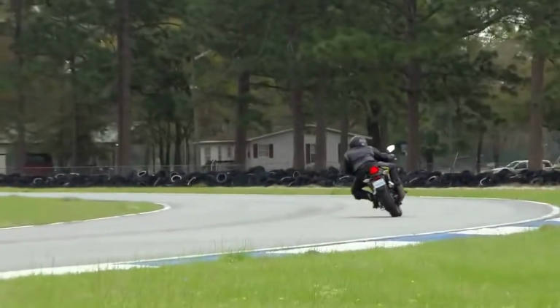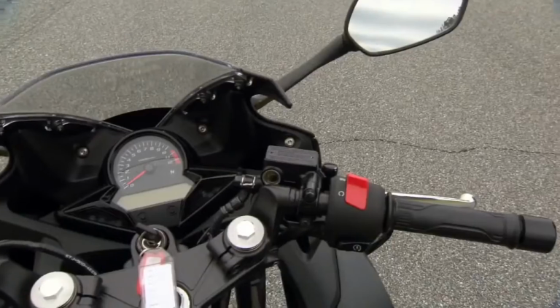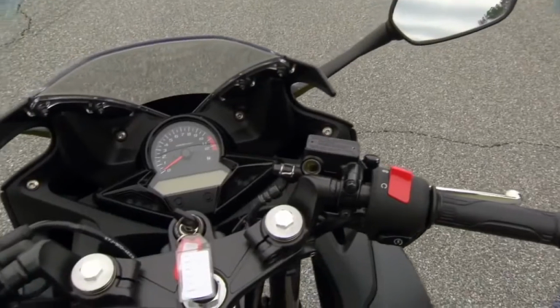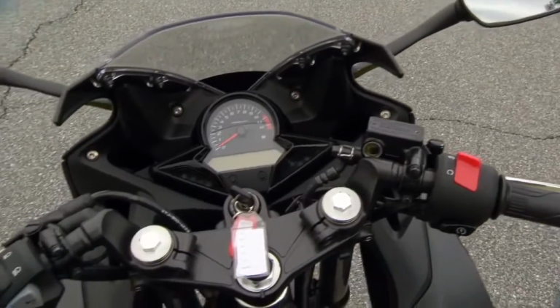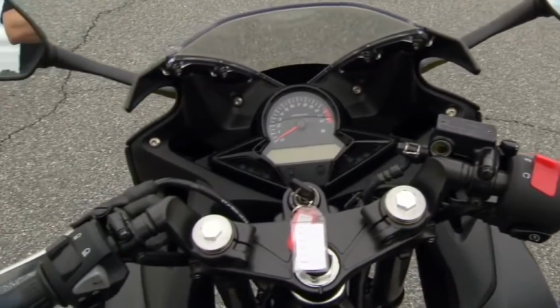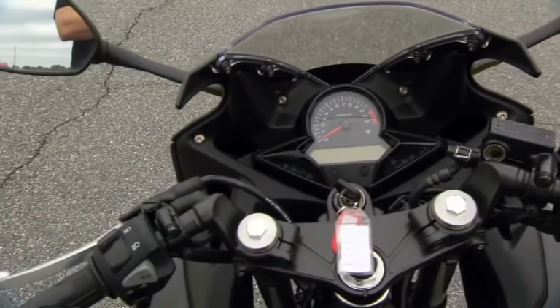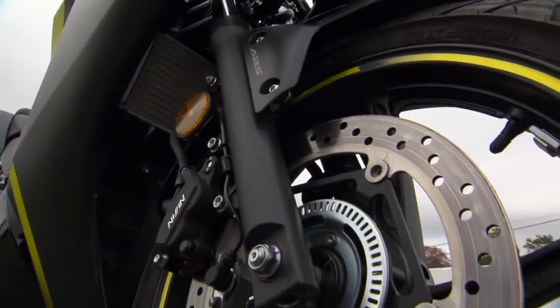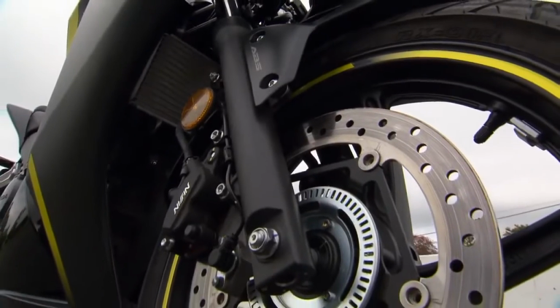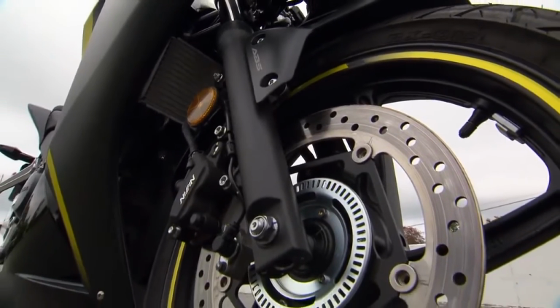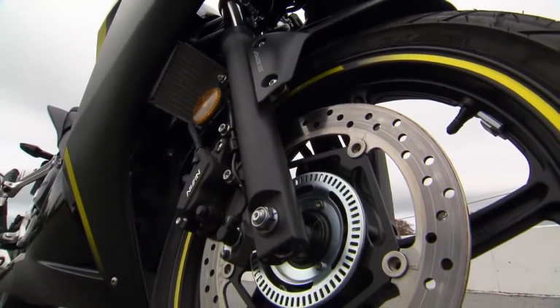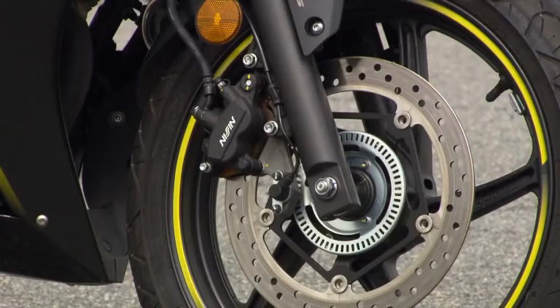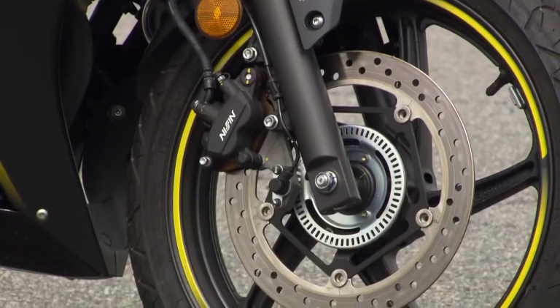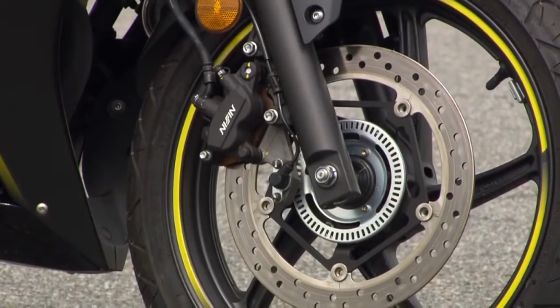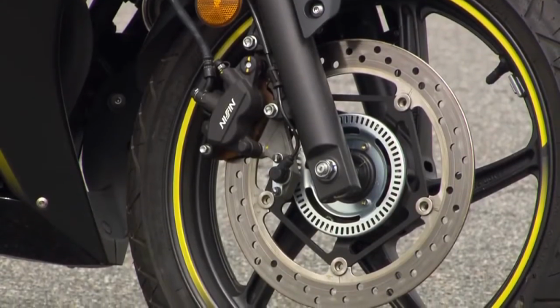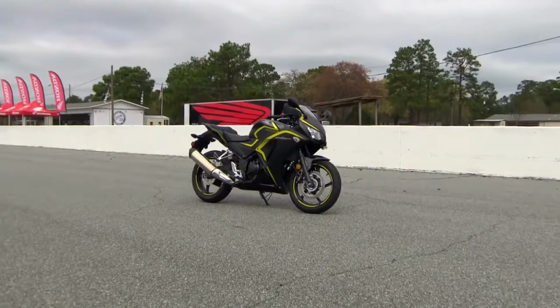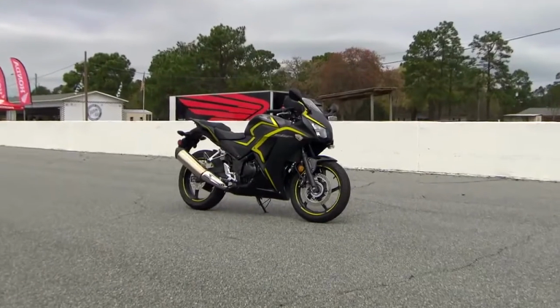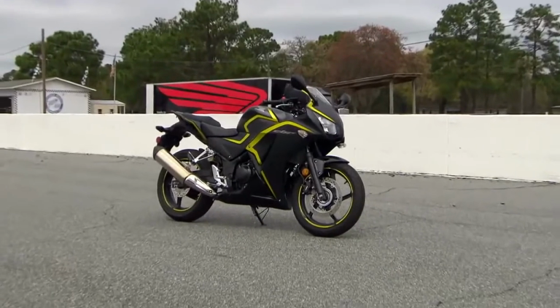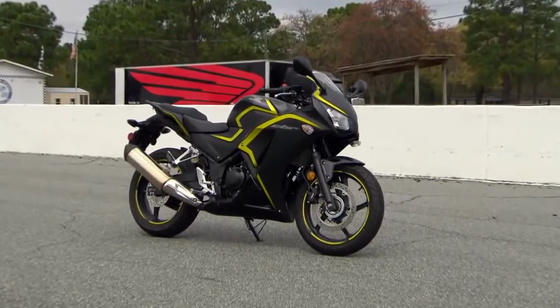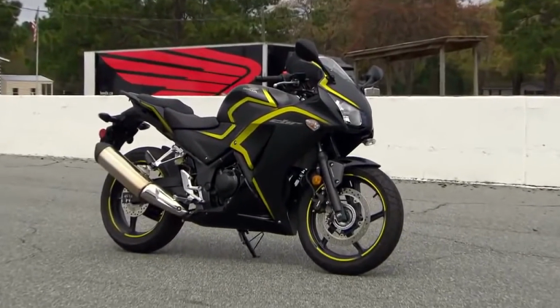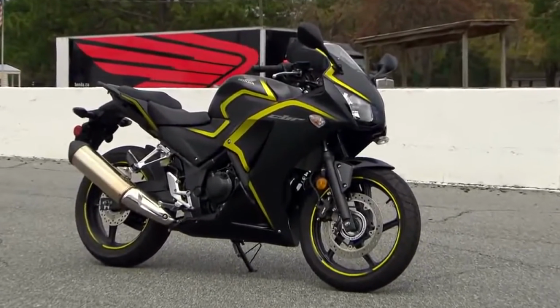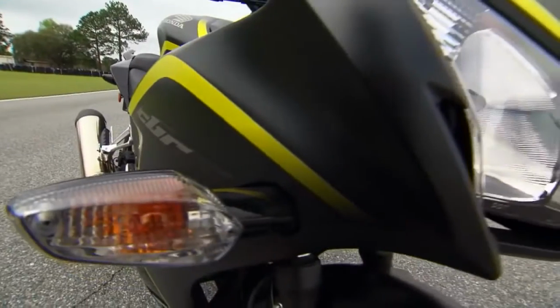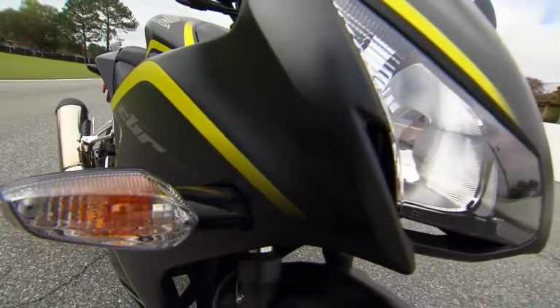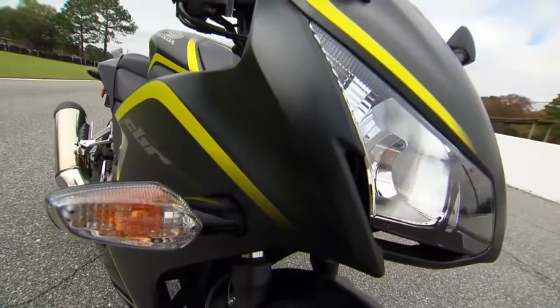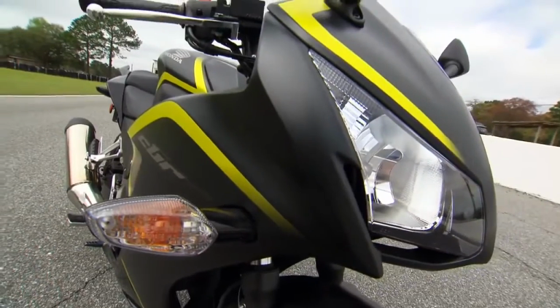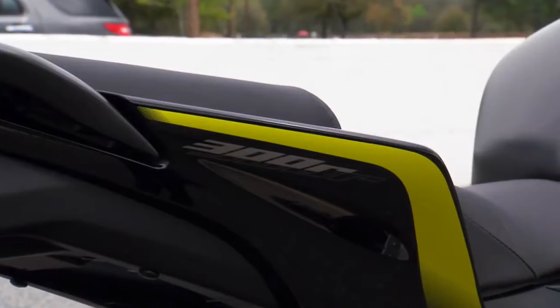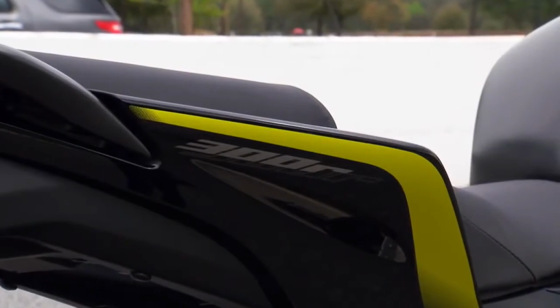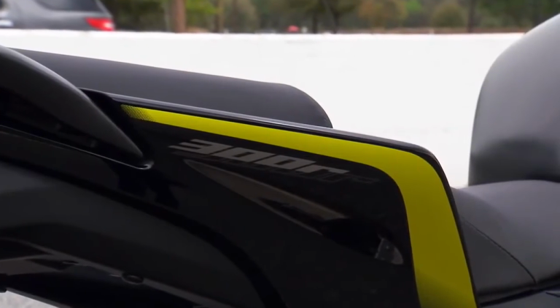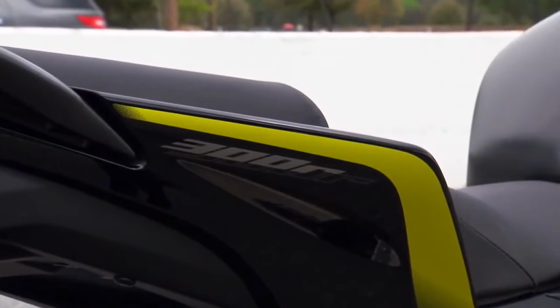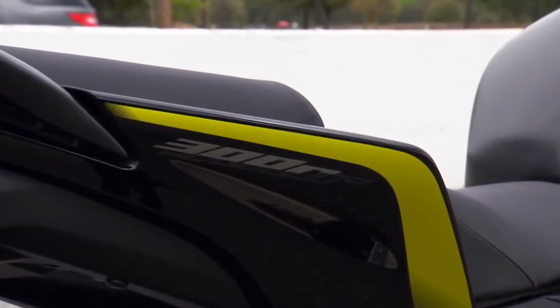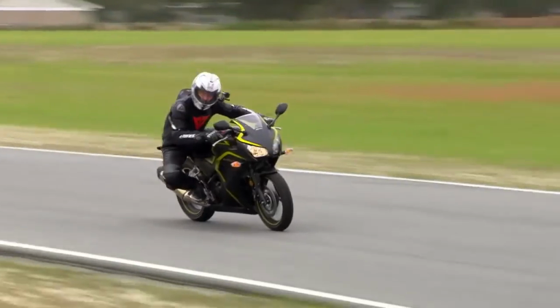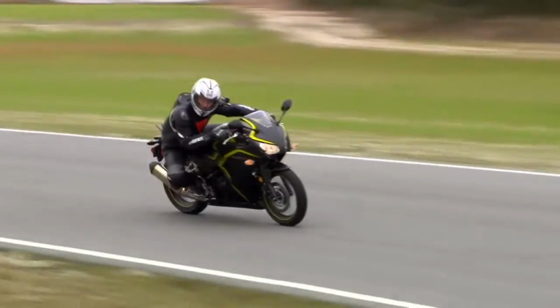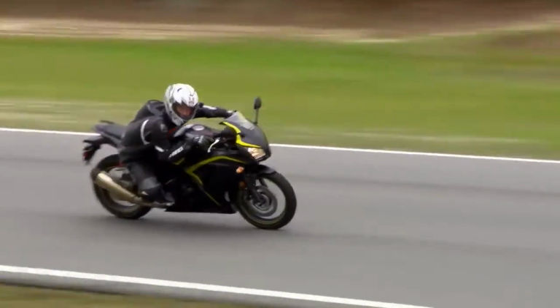This extremely nimble, light-shifting, six-speed with its optional ABS-assisted 296mm single-disc brake up front doesn't just look a little bigger — it also feels a little more grown-up. Pretty amazing when you consider its low seat height and comfortable riding position.